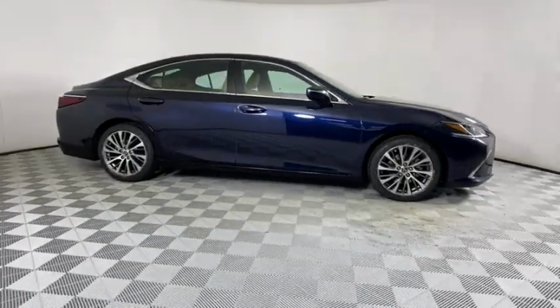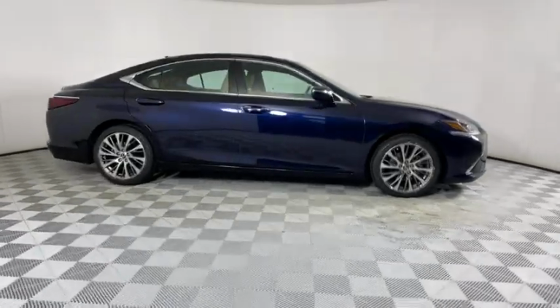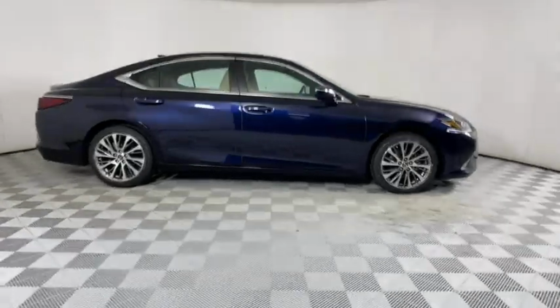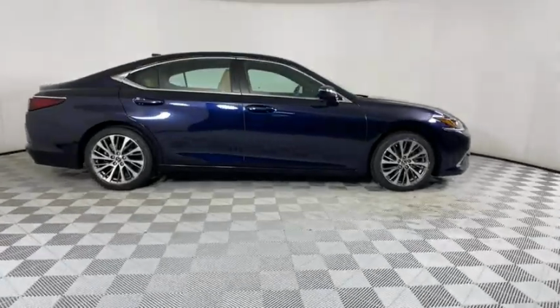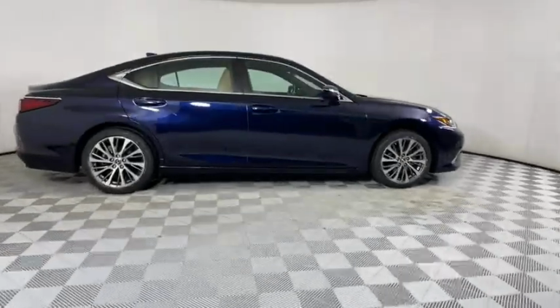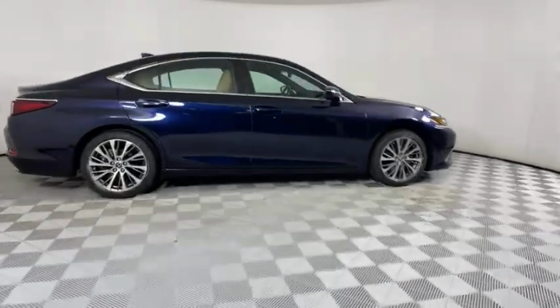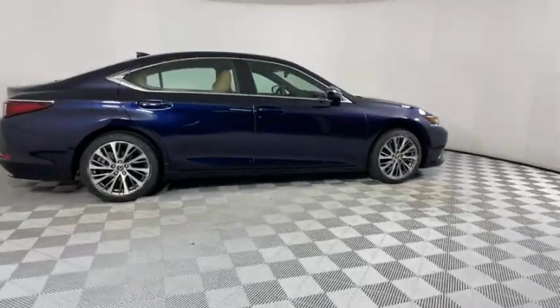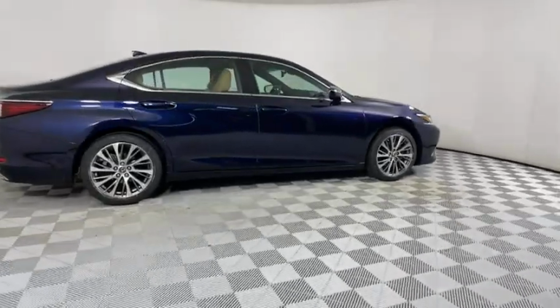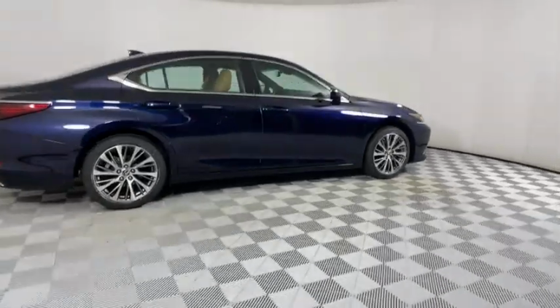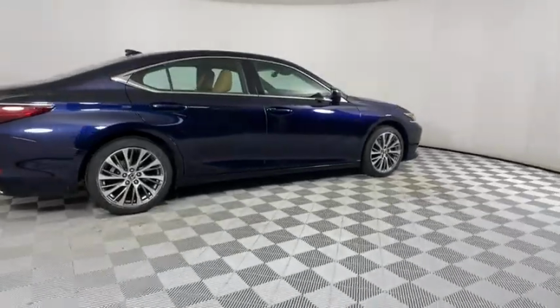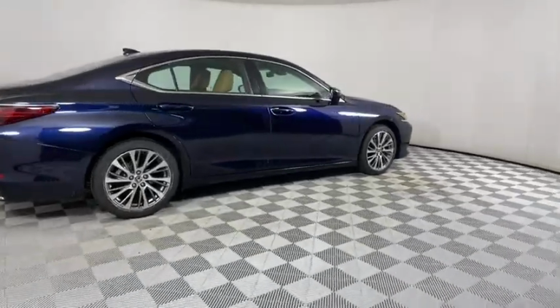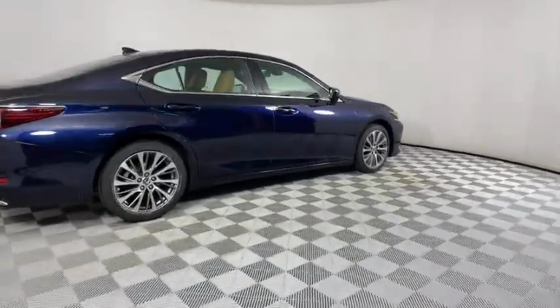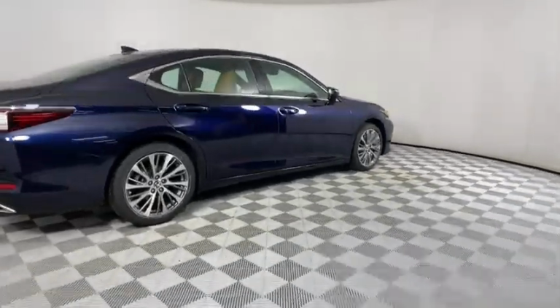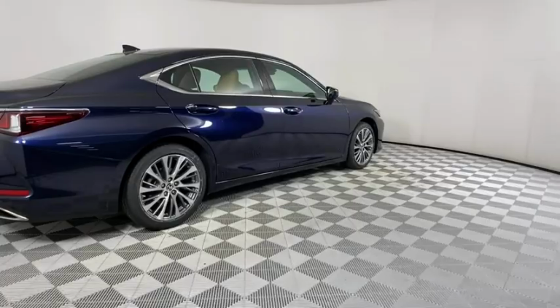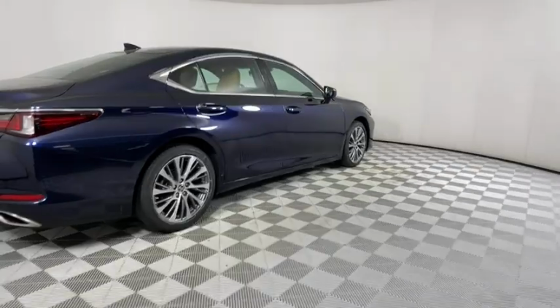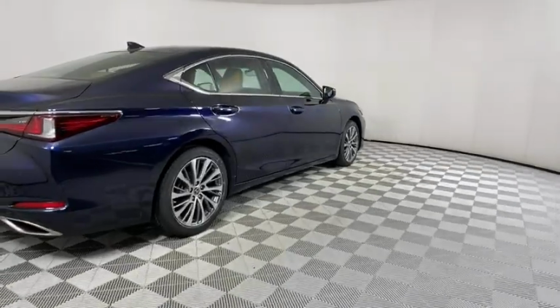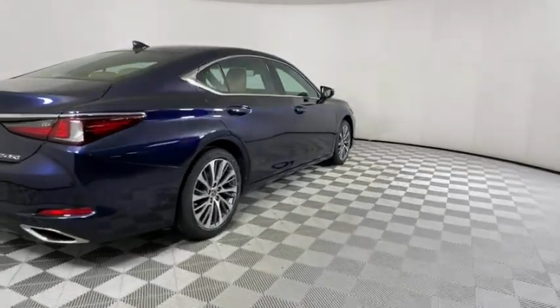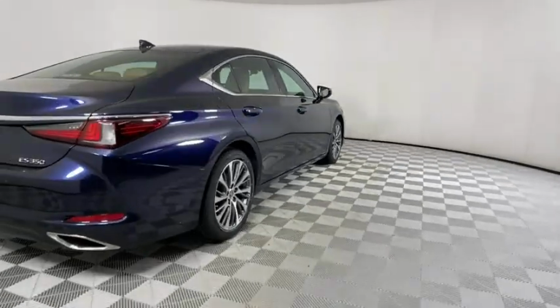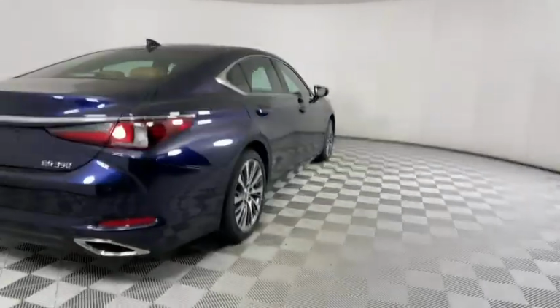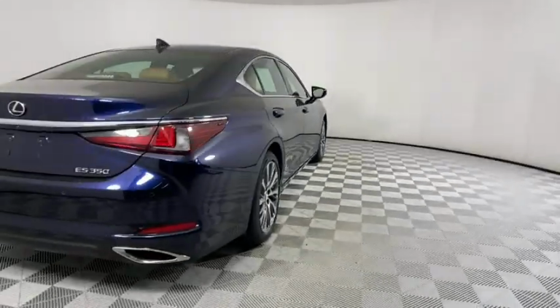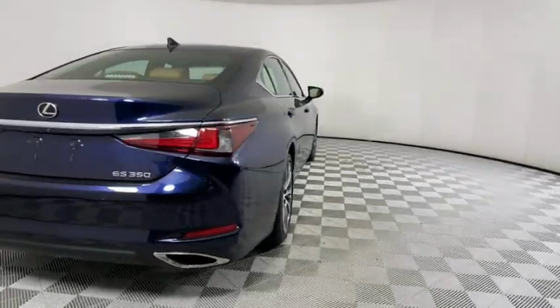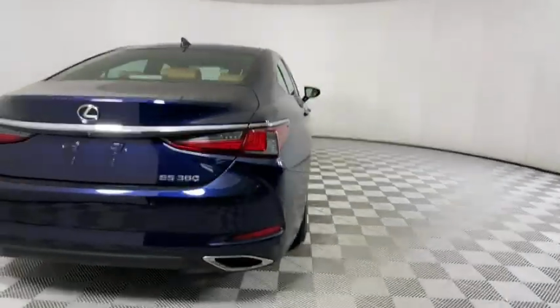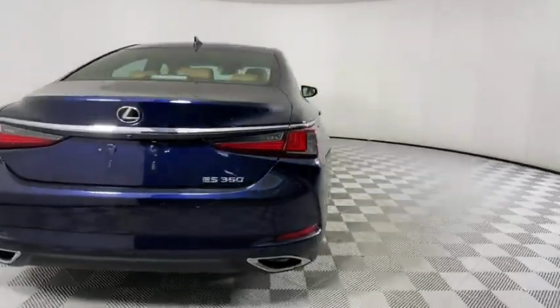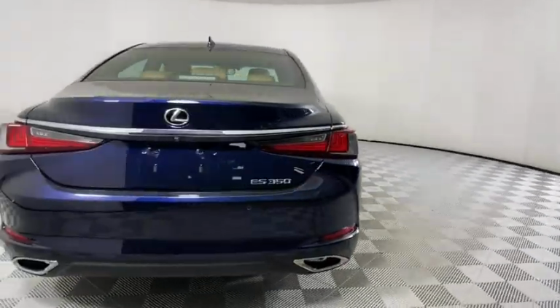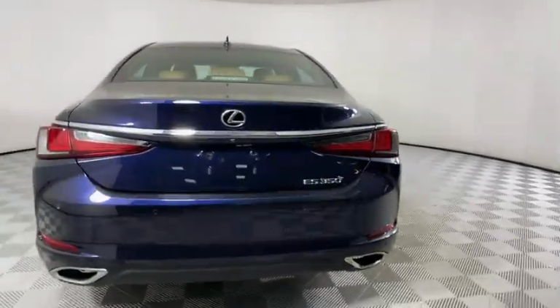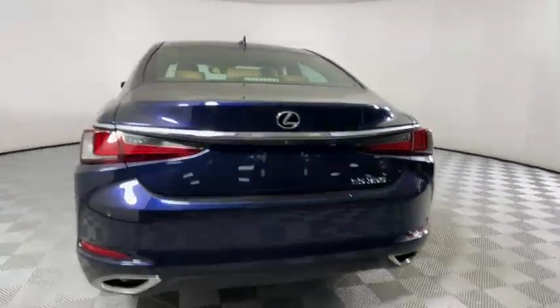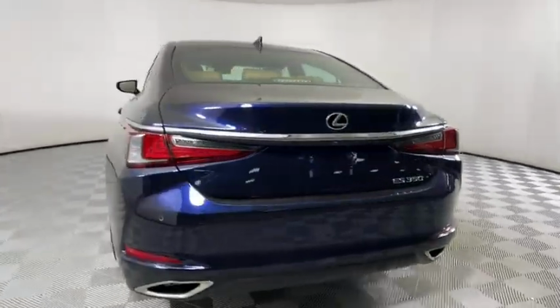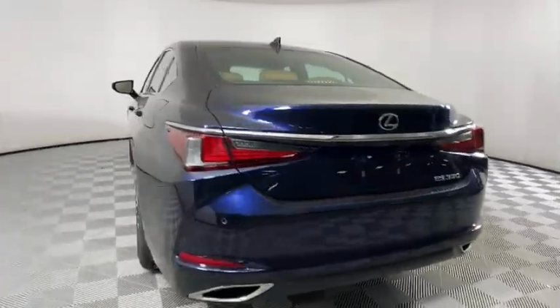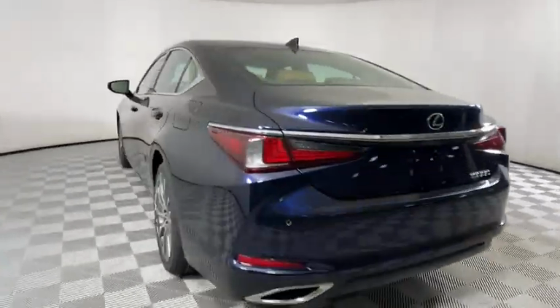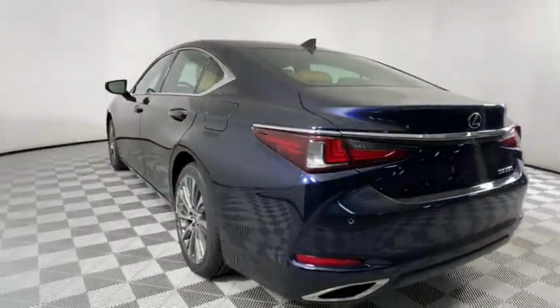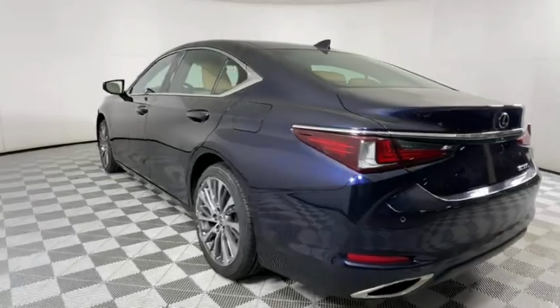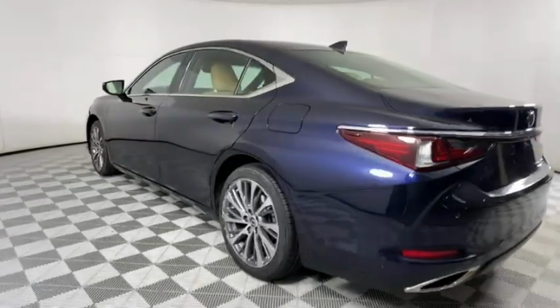The ES series has become the best-selling sedan for Lexus and is known for its emphasis on interior amenities. This vehicle has less than 35,000 miles.